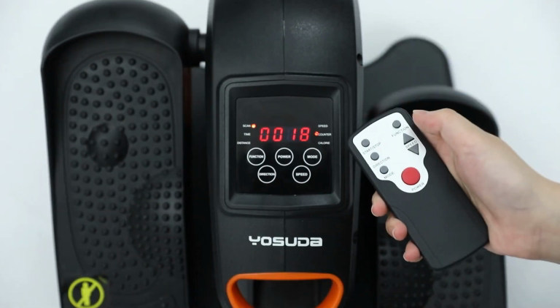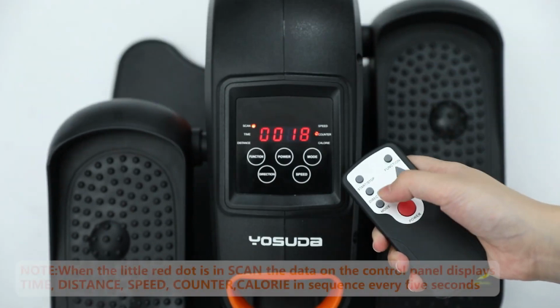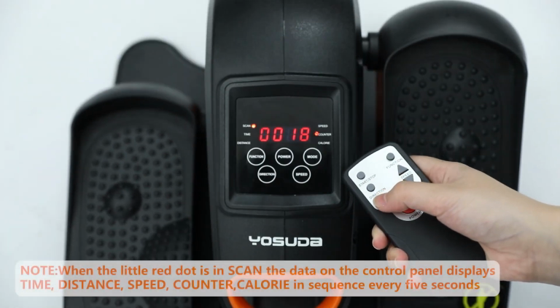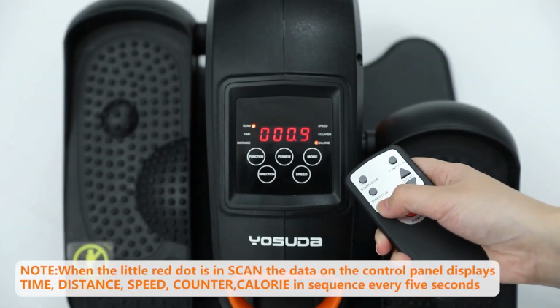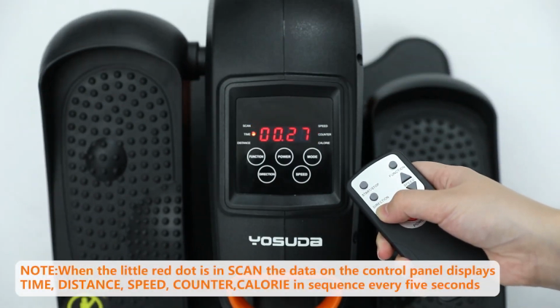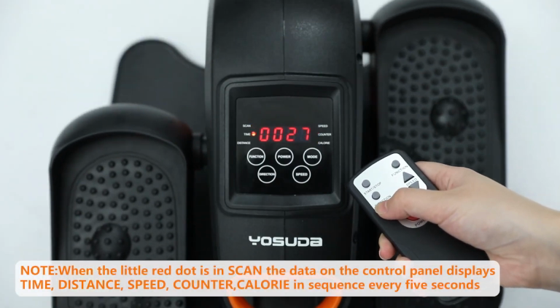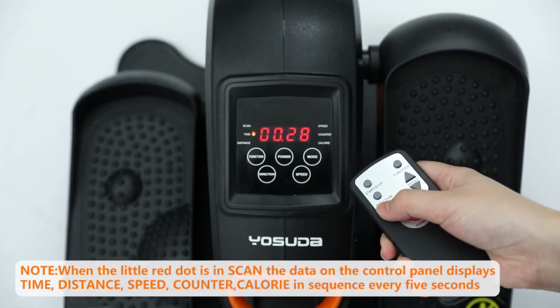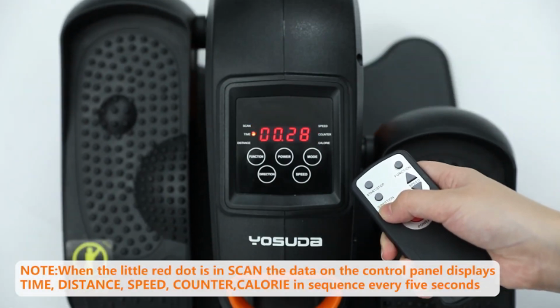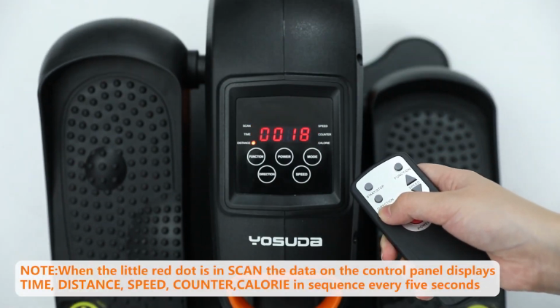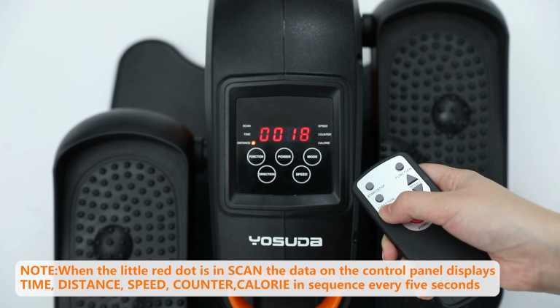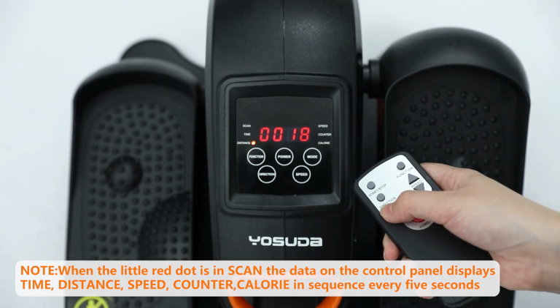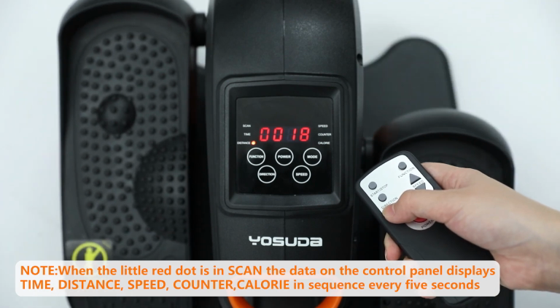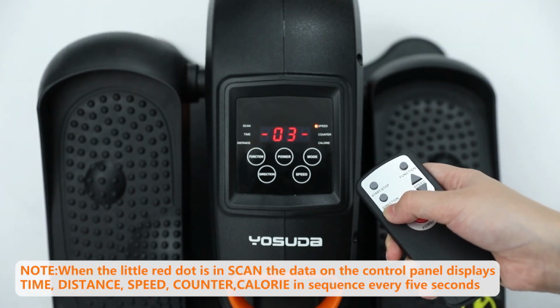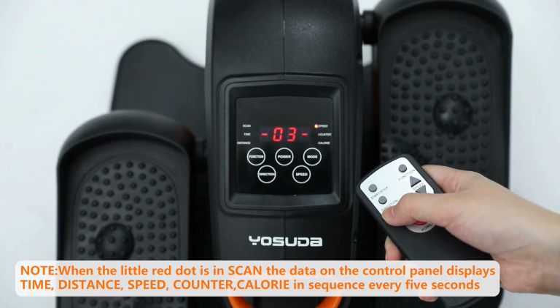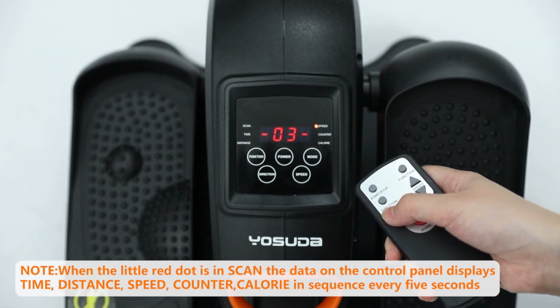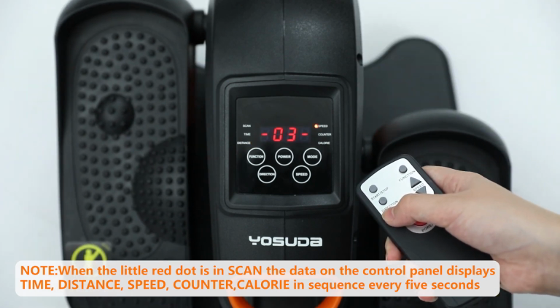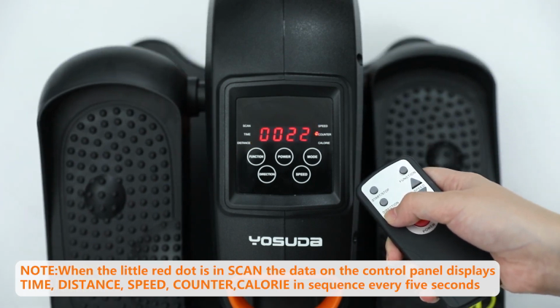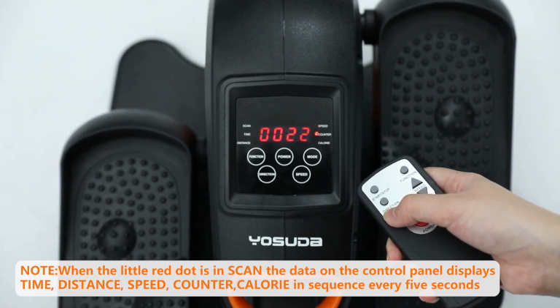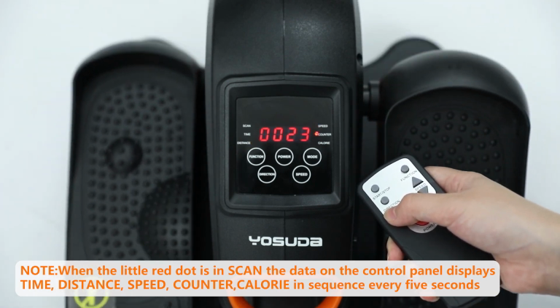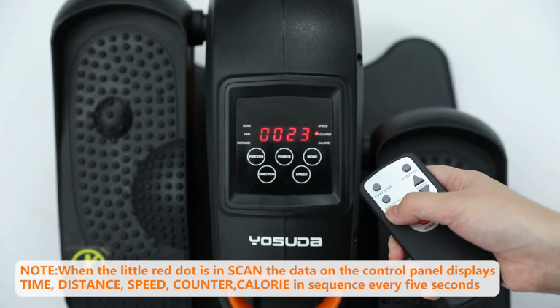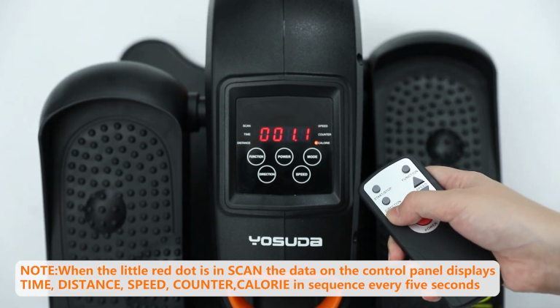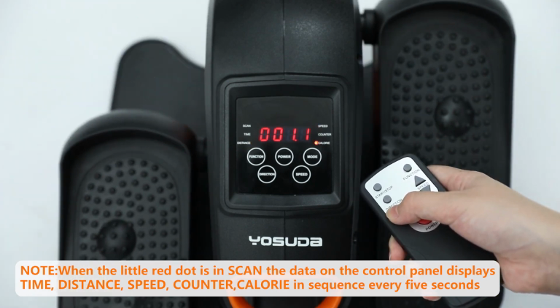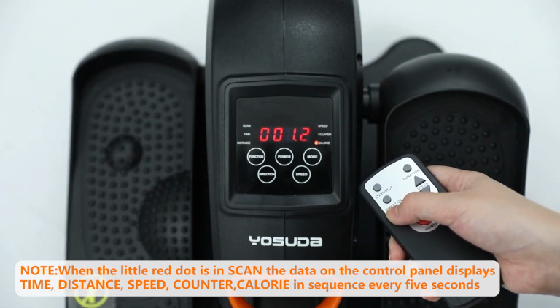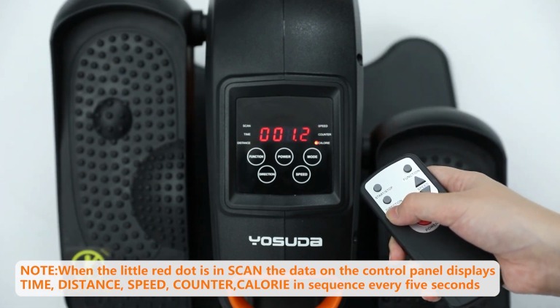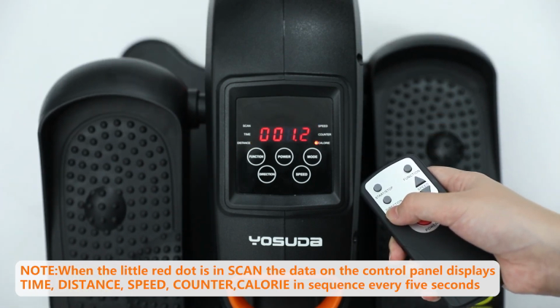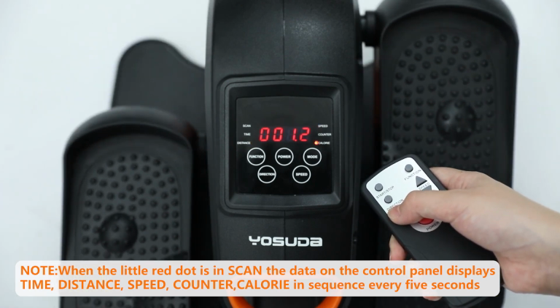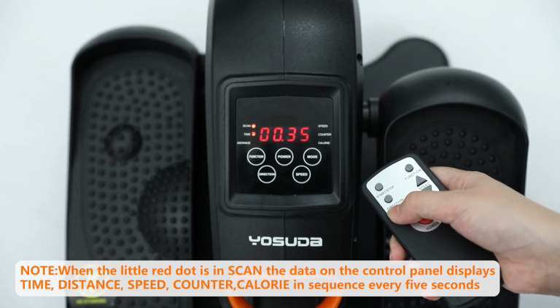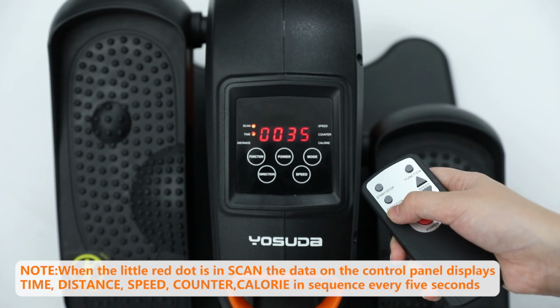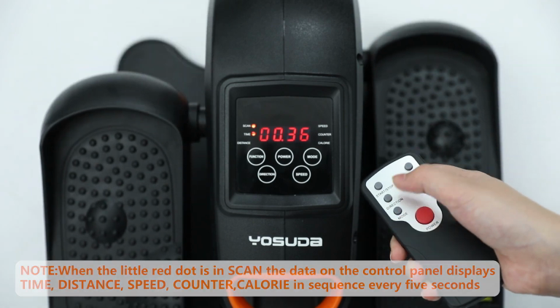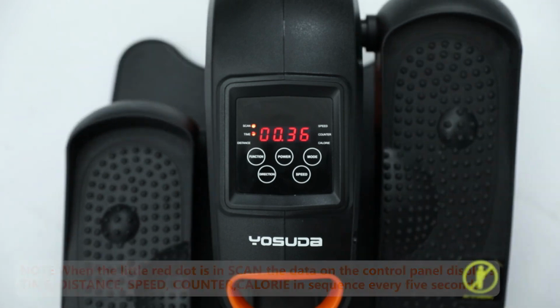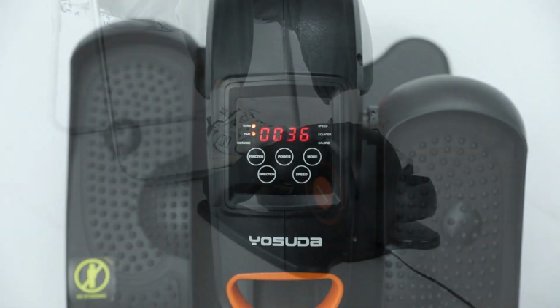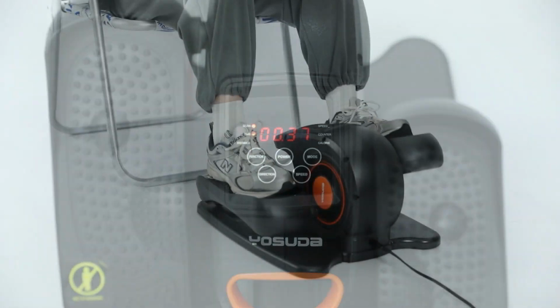When the little red dot is in scan, the data will display in sequence every 5 seconds. You can press the mode button to select the data to be displayed.